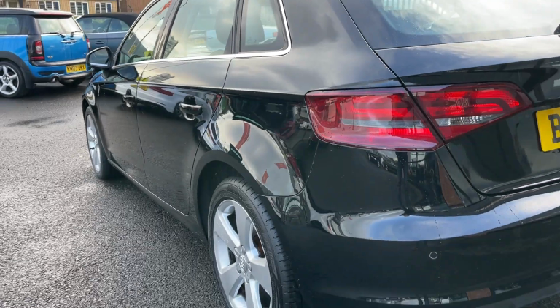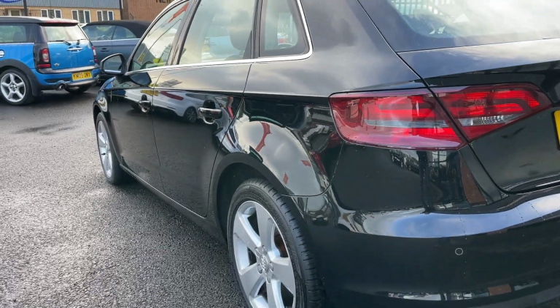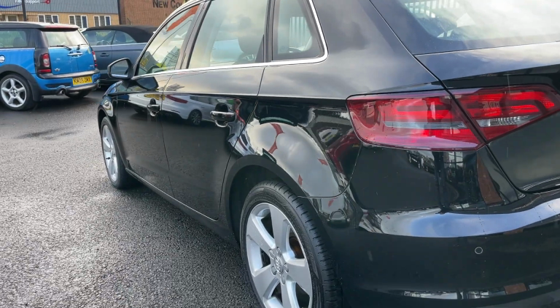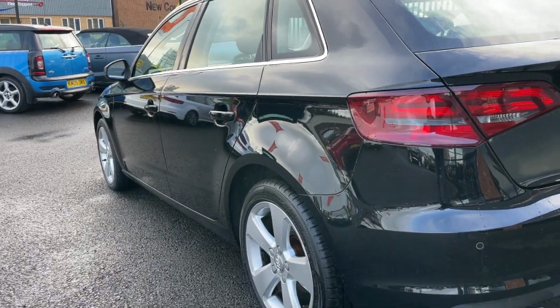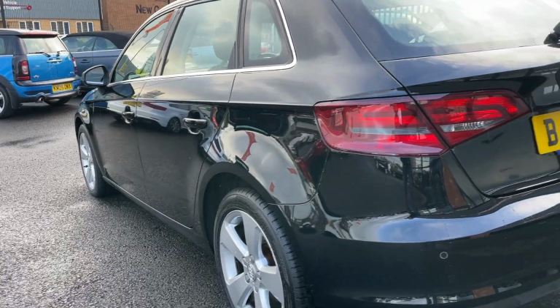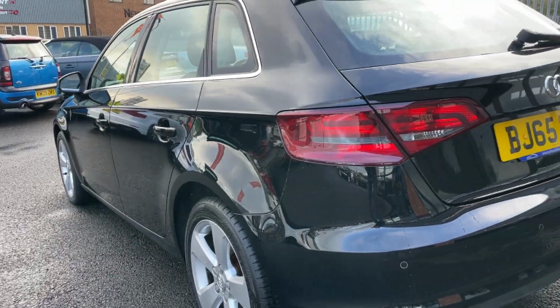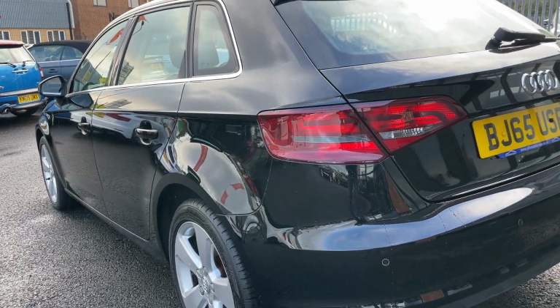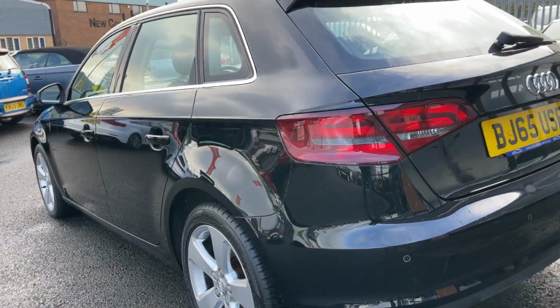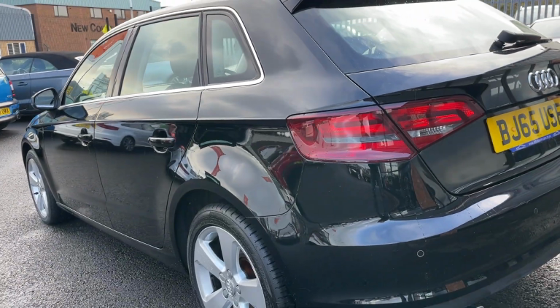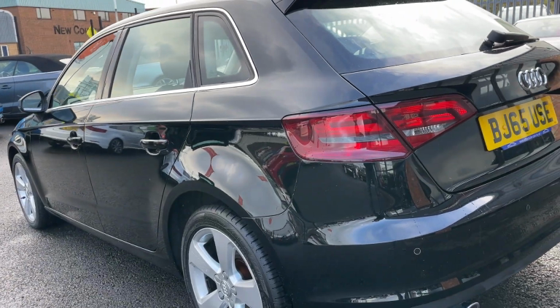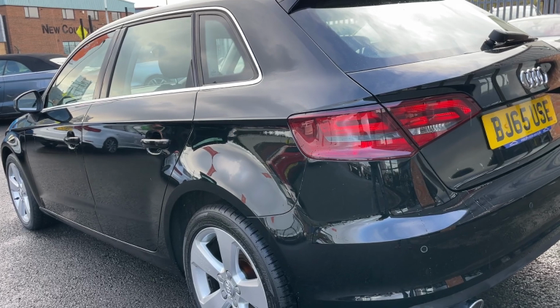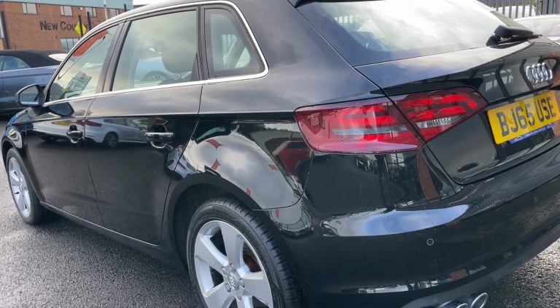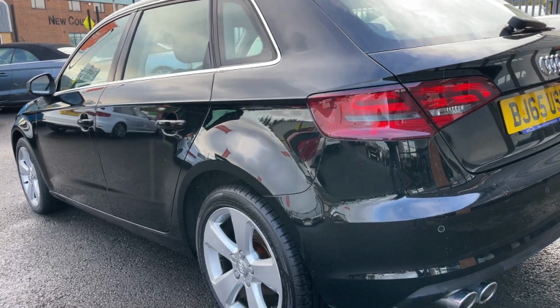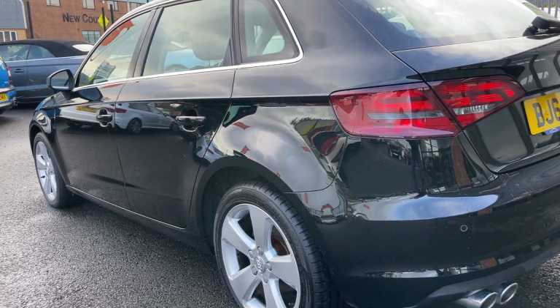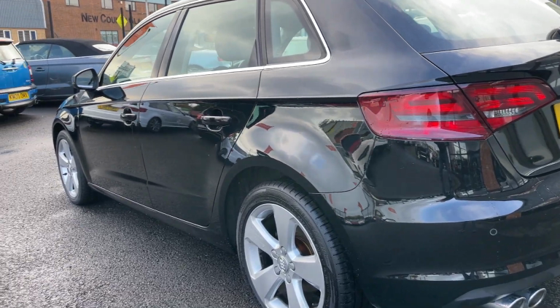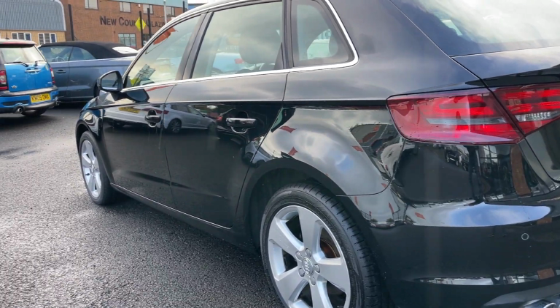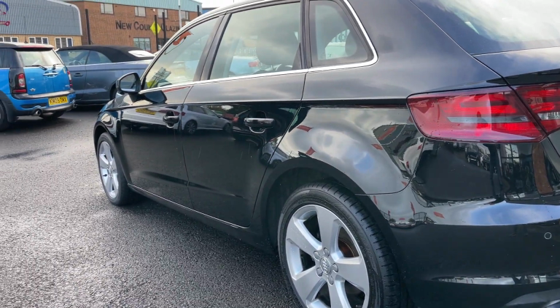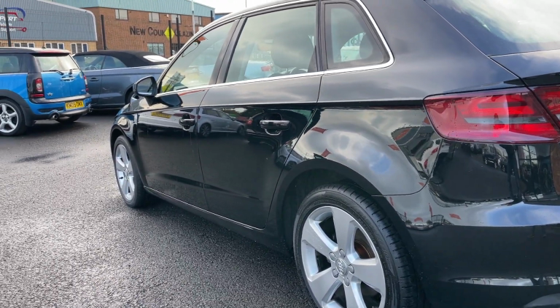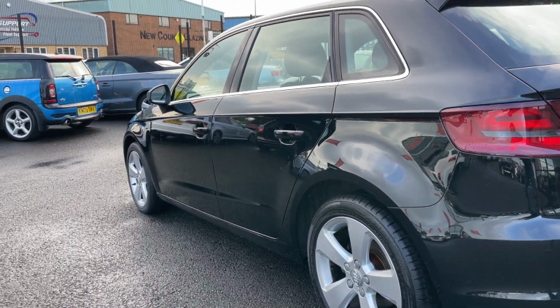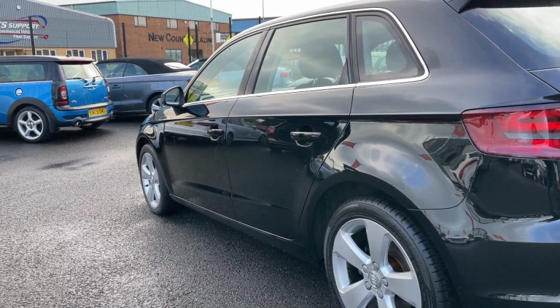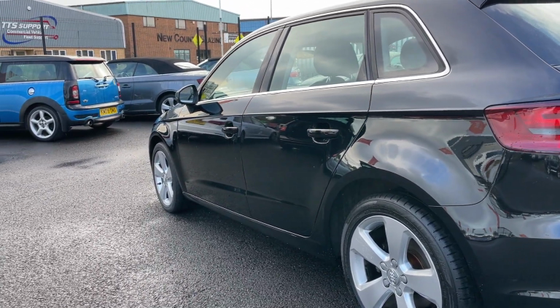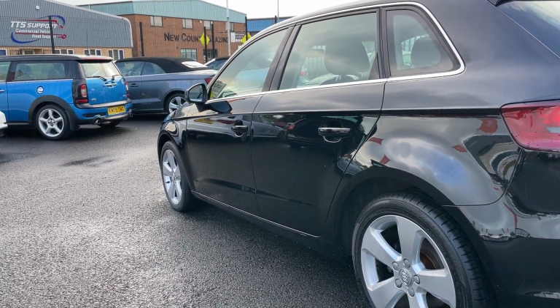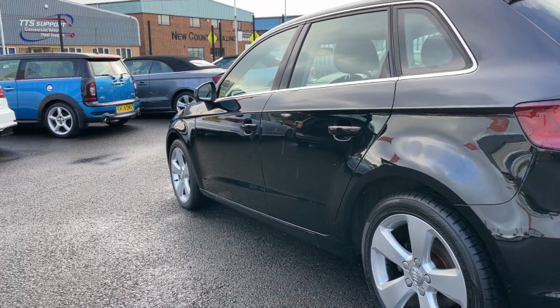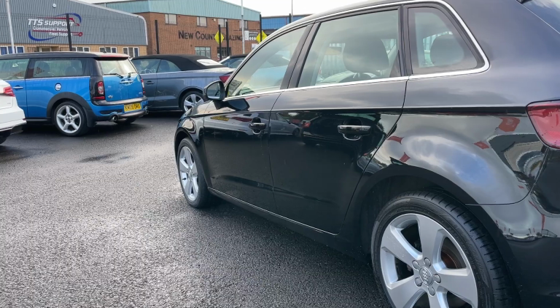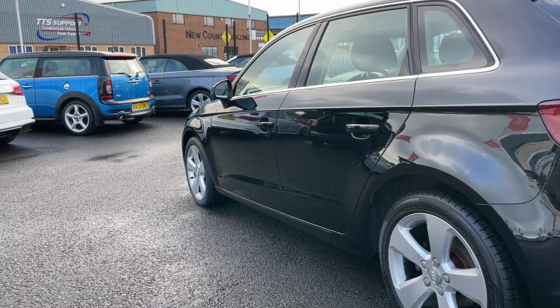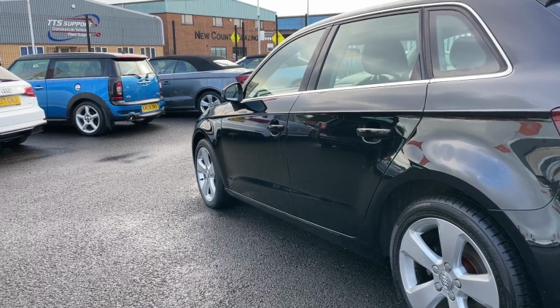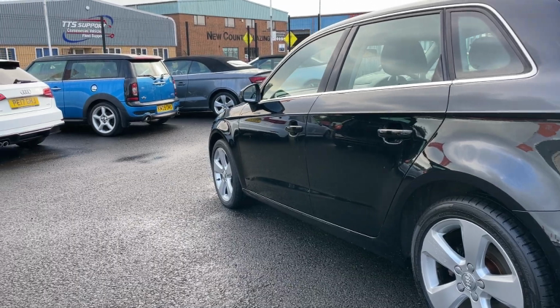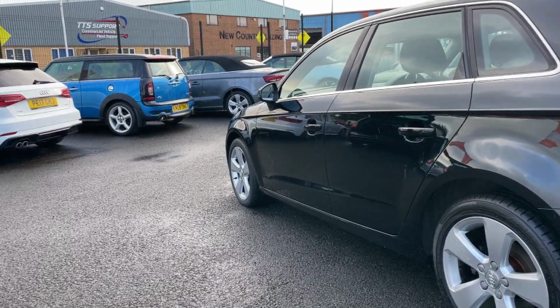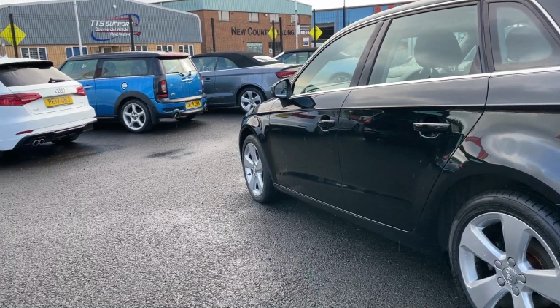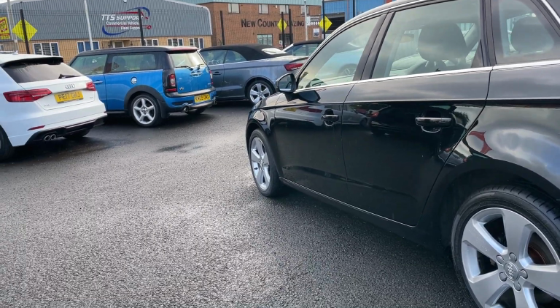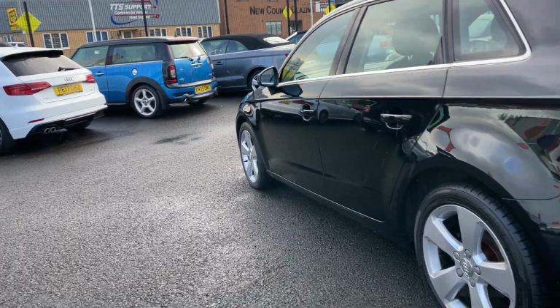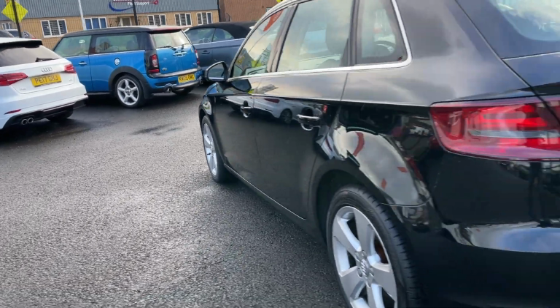Just going to make sure I've not missed anything, going back to front. Near side rear arch looks good, near side rear door looks good, near side front door looks good, near side front wing looks good.